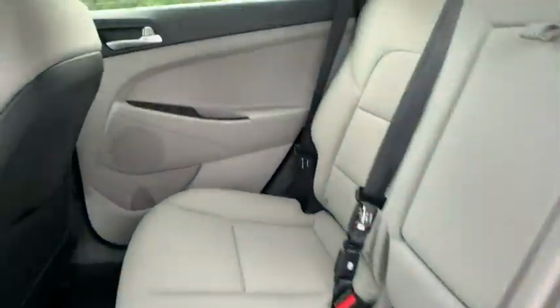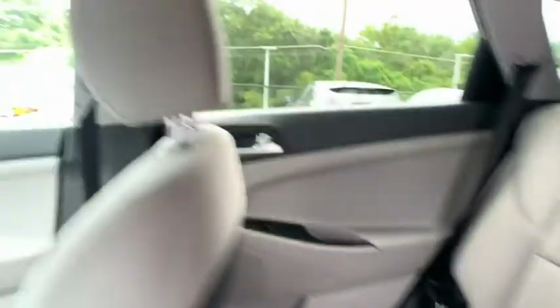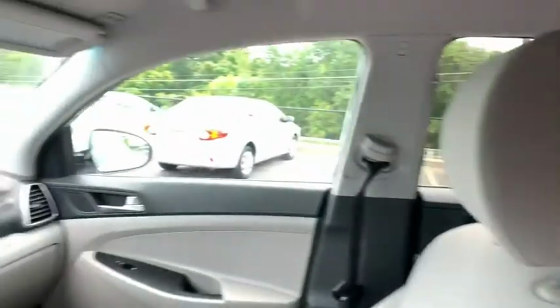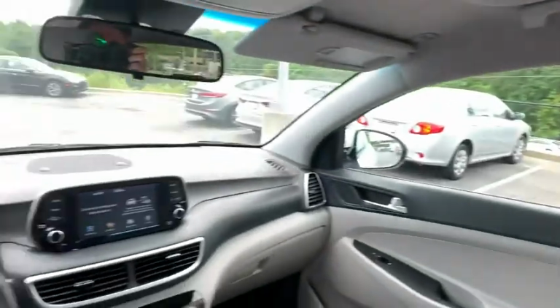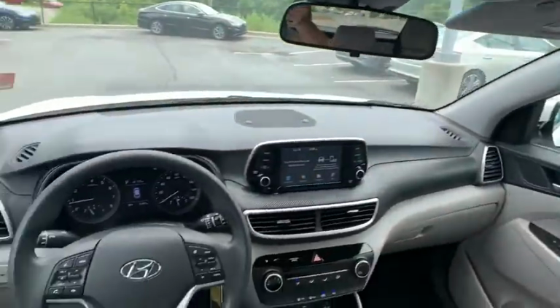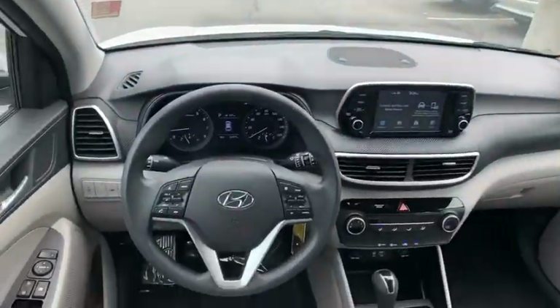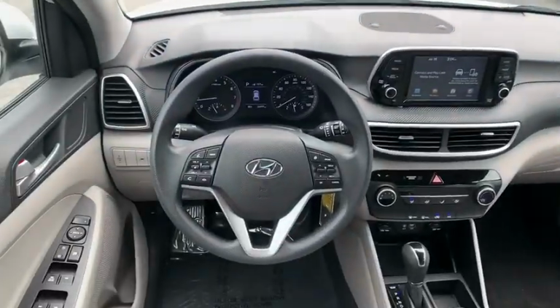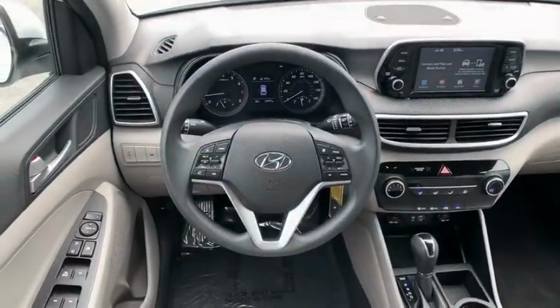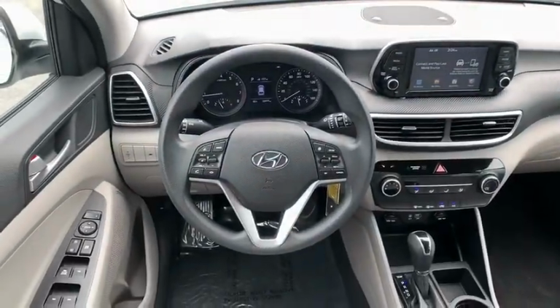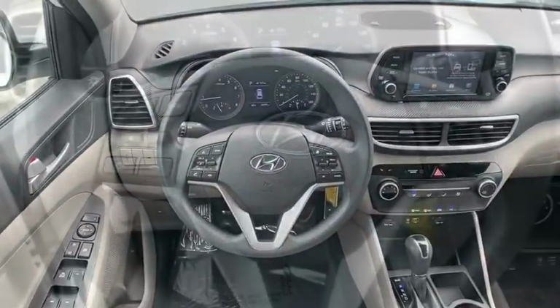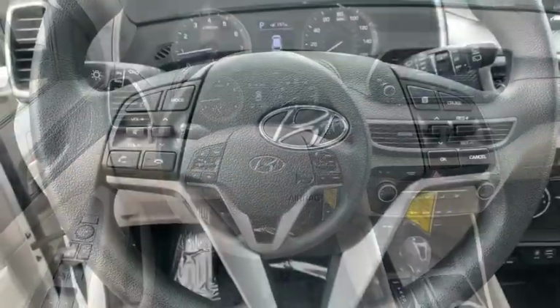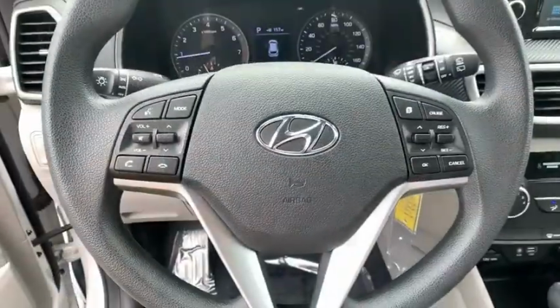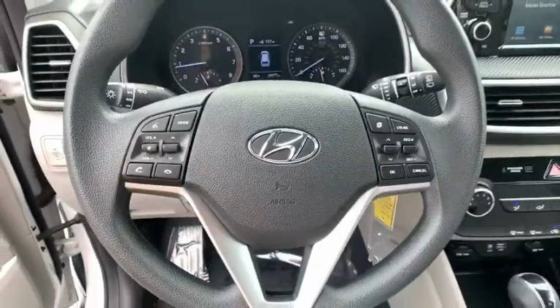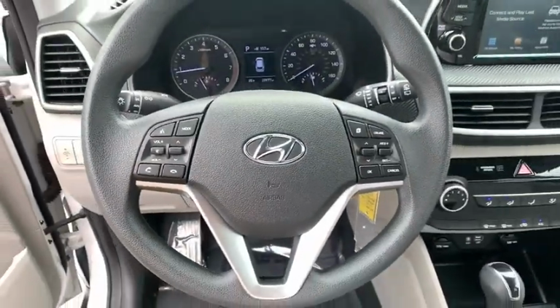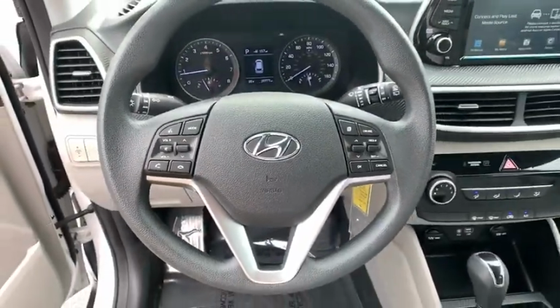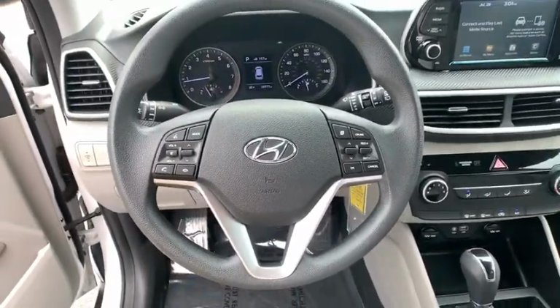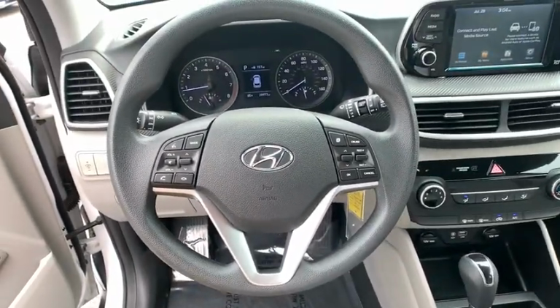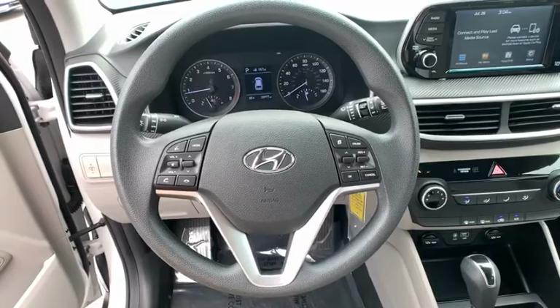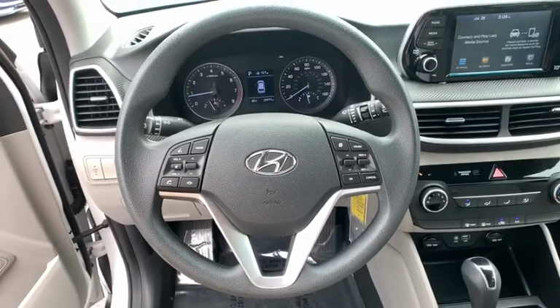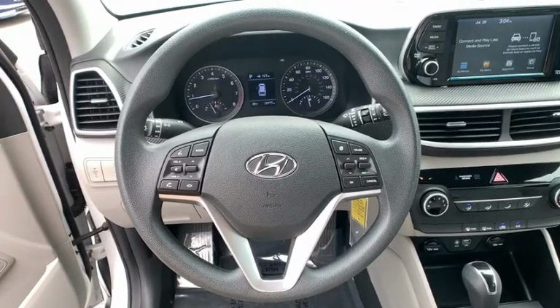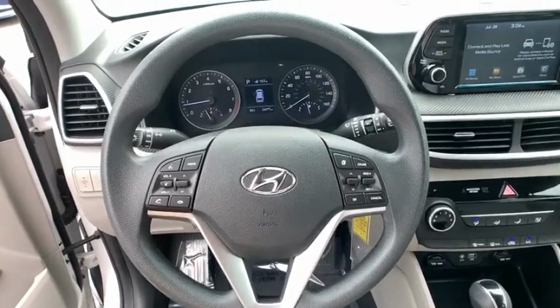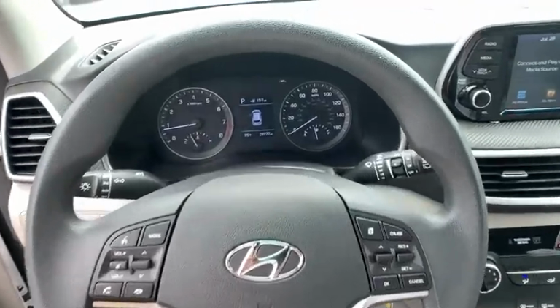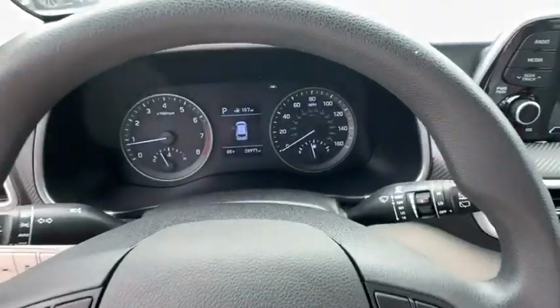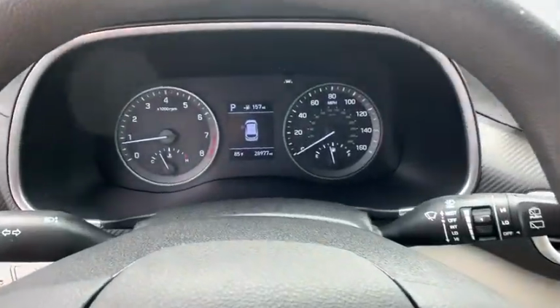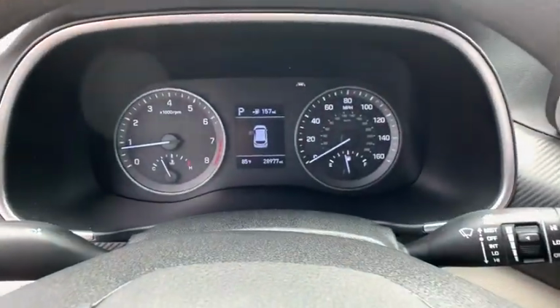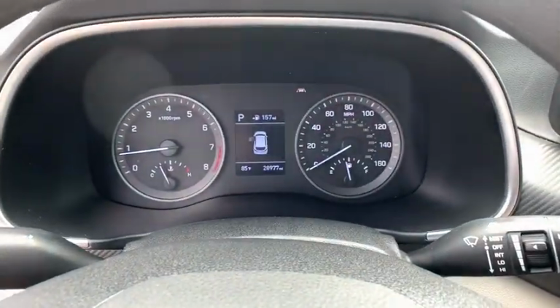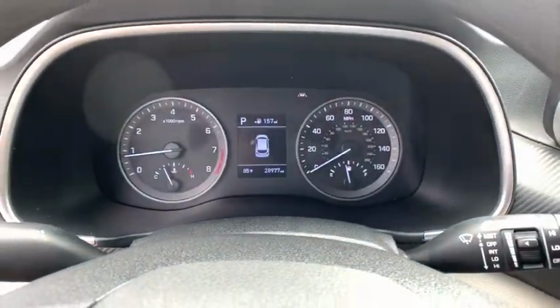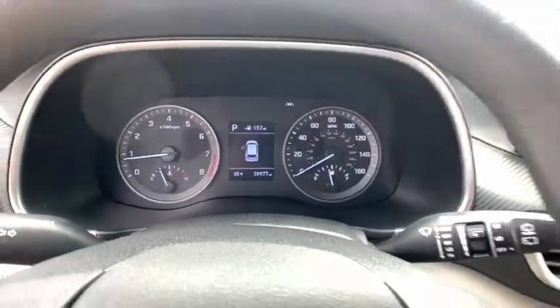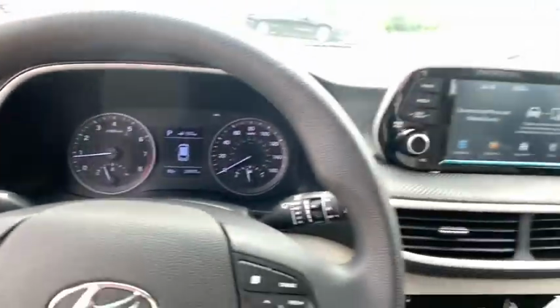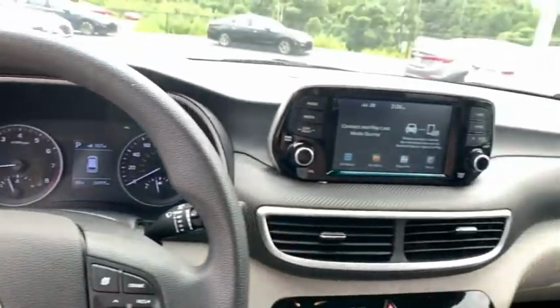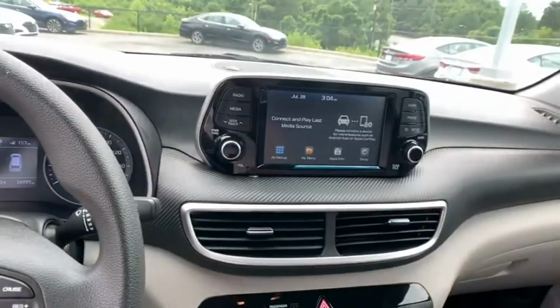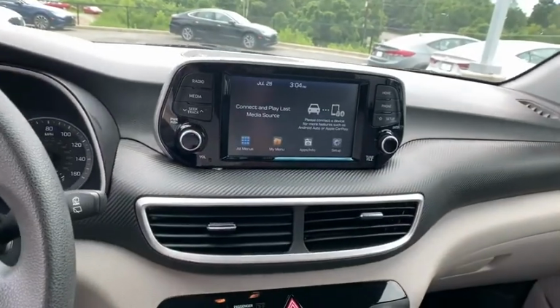Power windows, electronic stability control, security system, trip computer, panic alarm, overhead console, brake assist, remote keyless entry, tachometer, driver vanity mirror, rear window wiper.